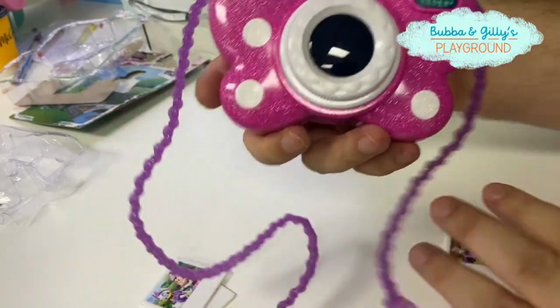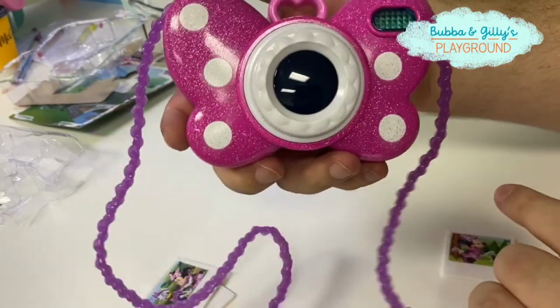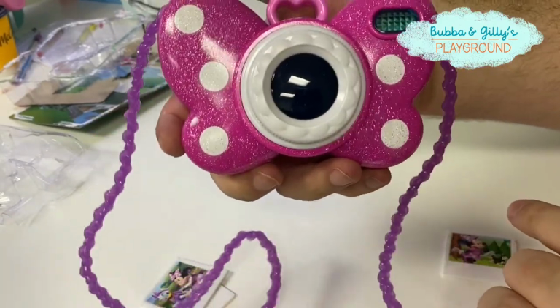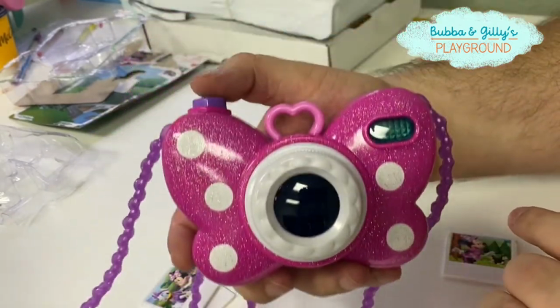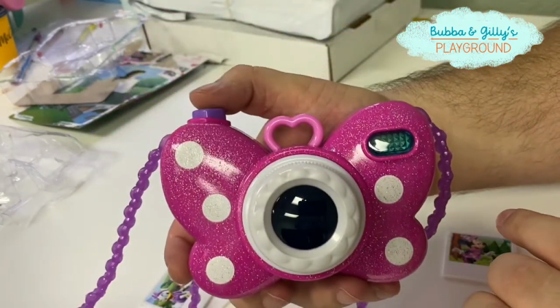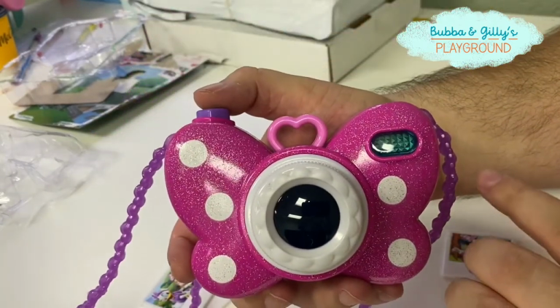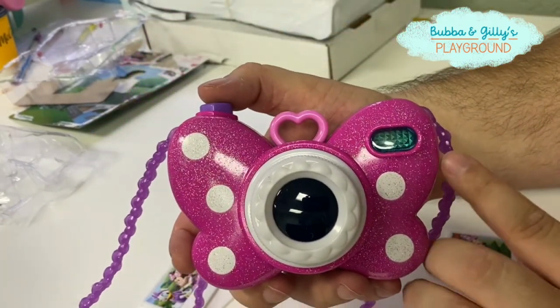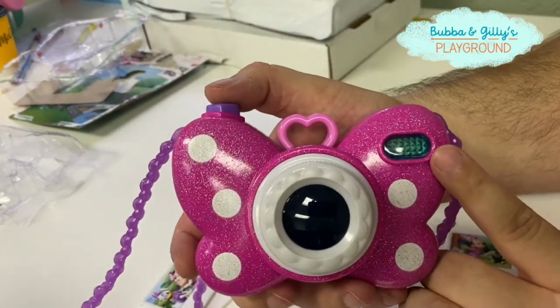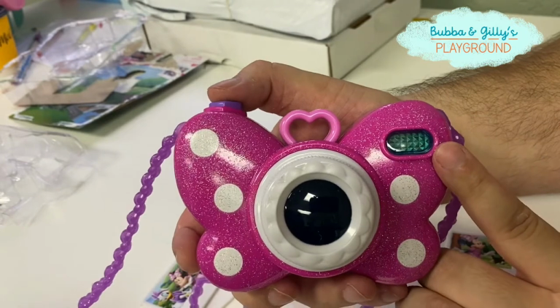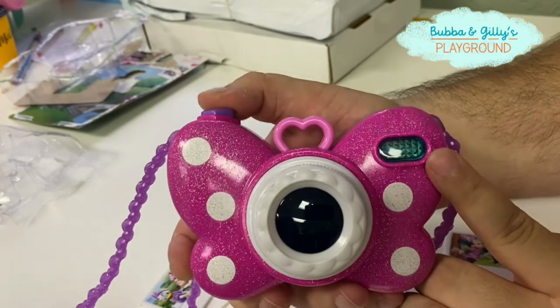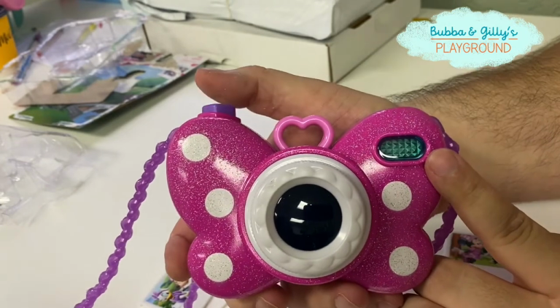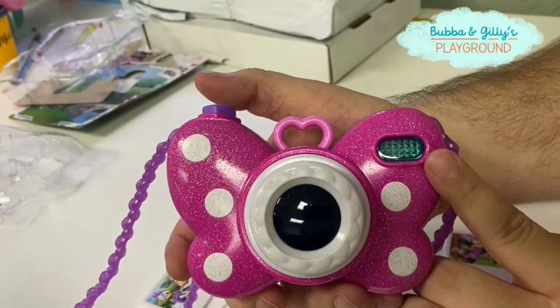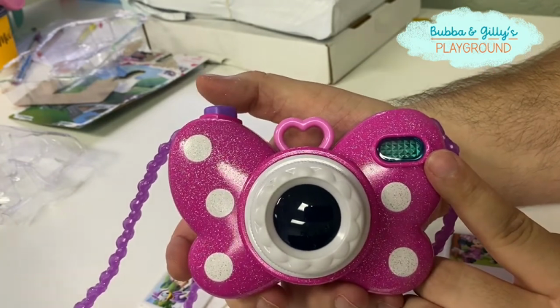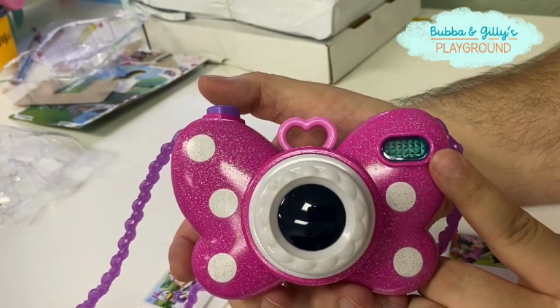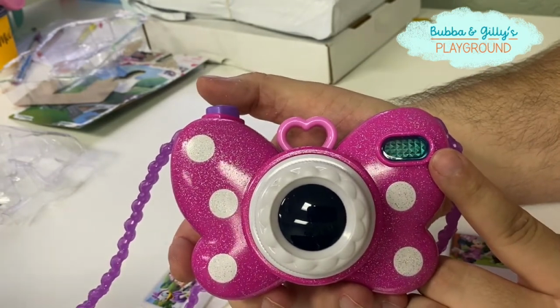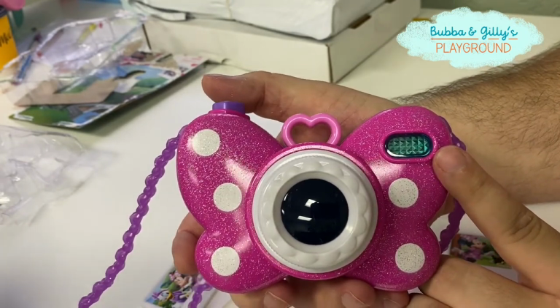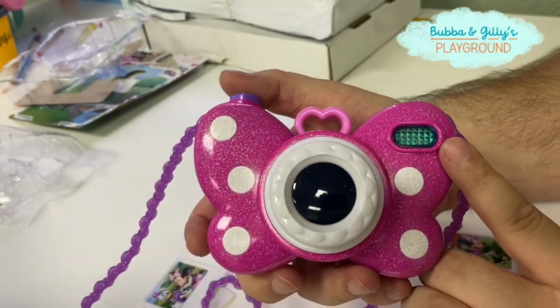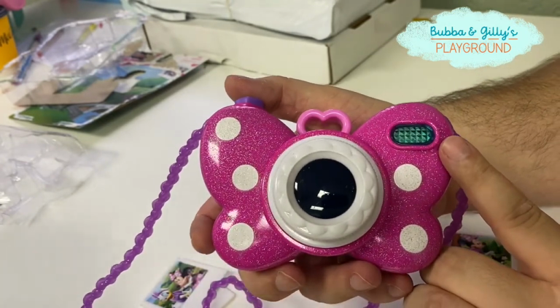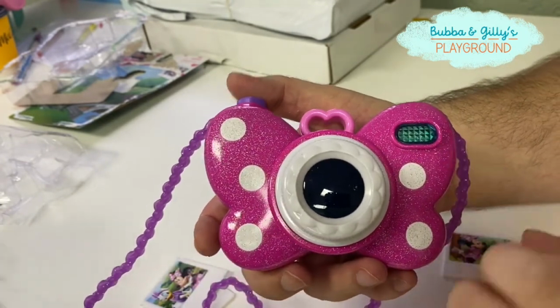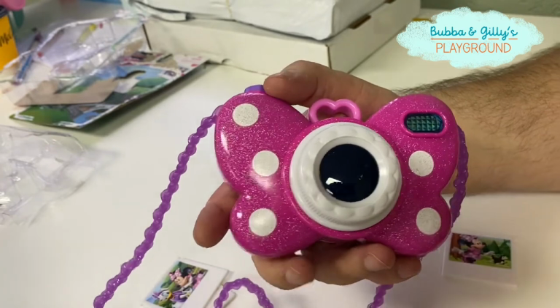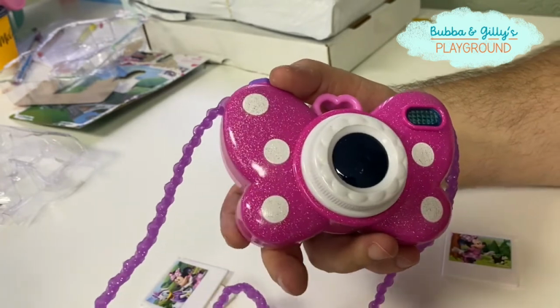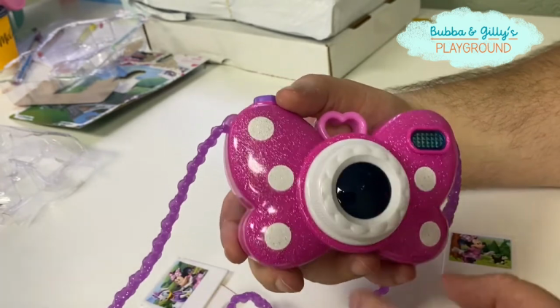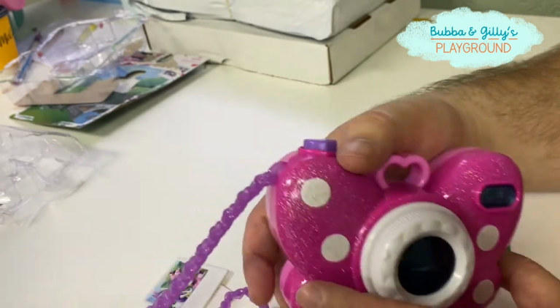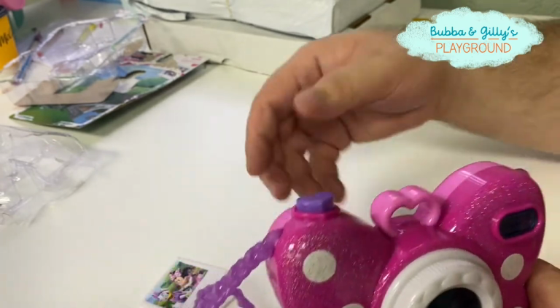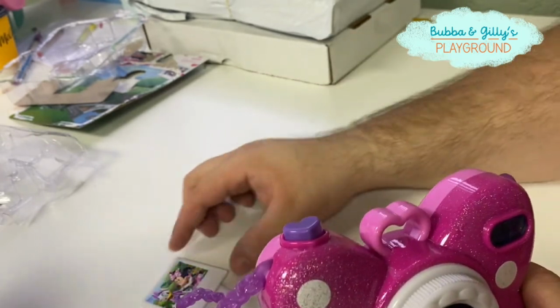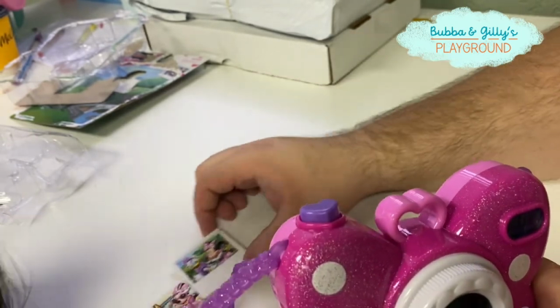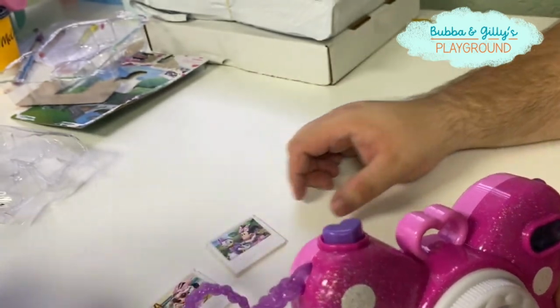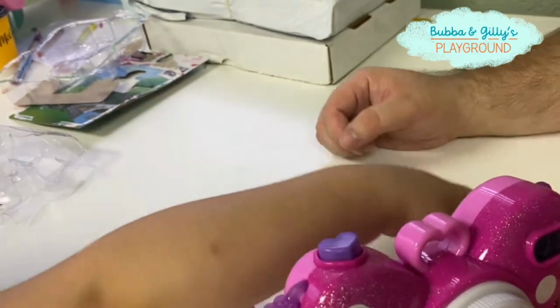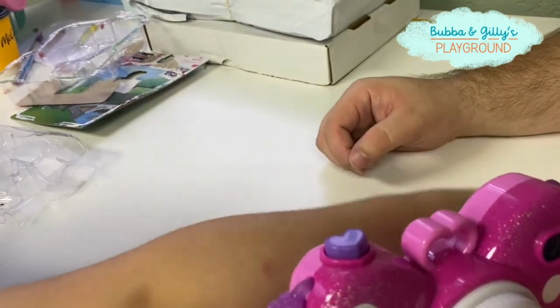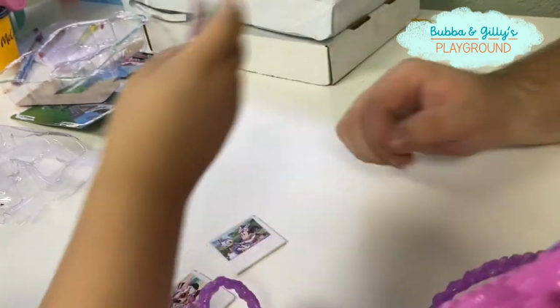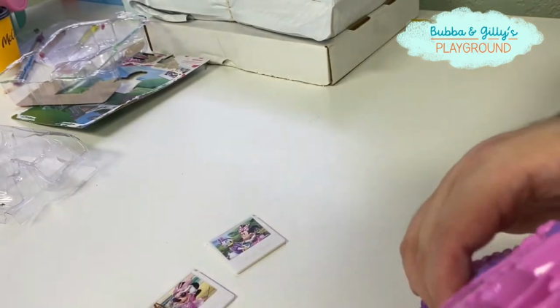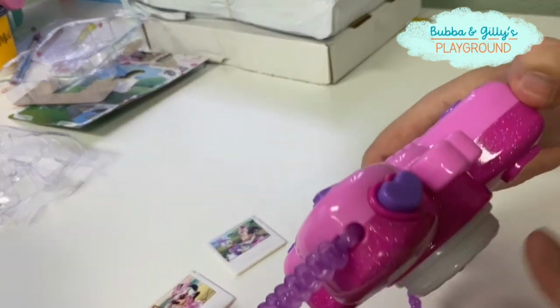When you press the button here — look at that — you're adorable! Isn't that cool? All right, you want to put this on? Which picture do you want to take?